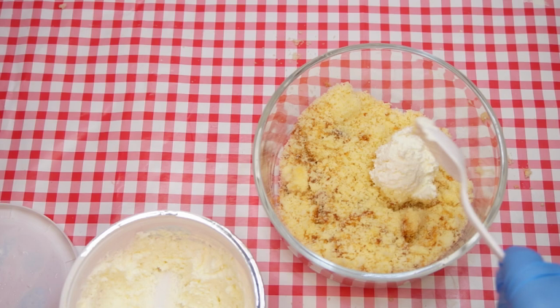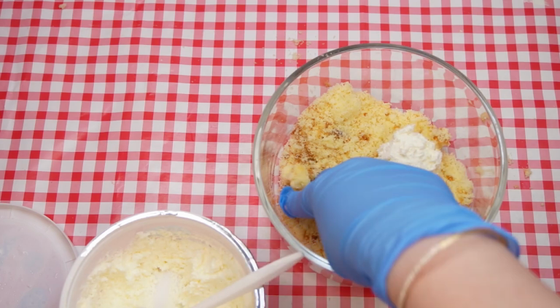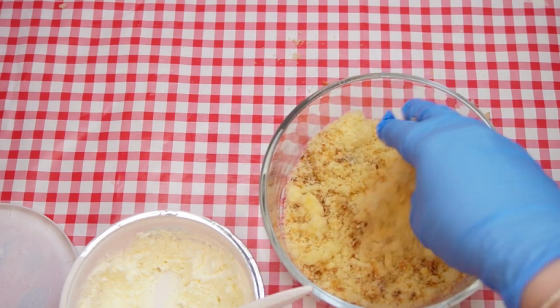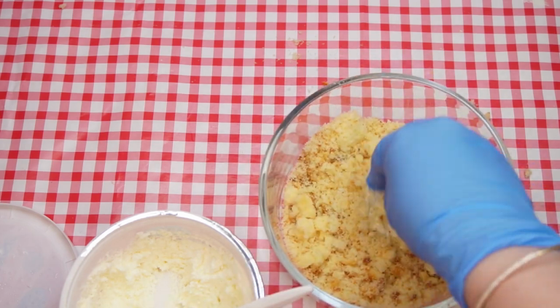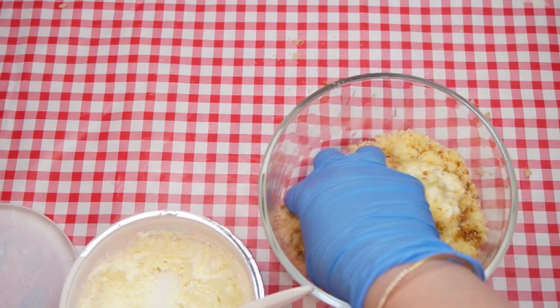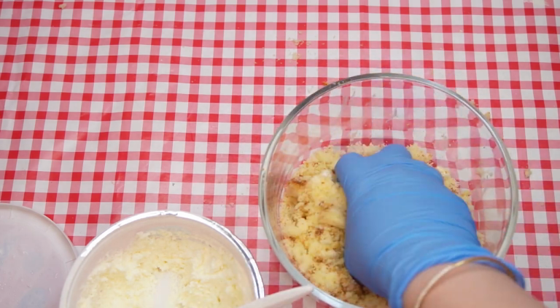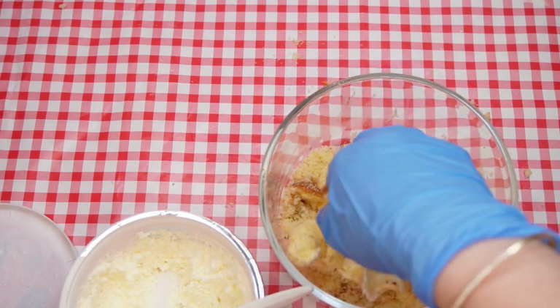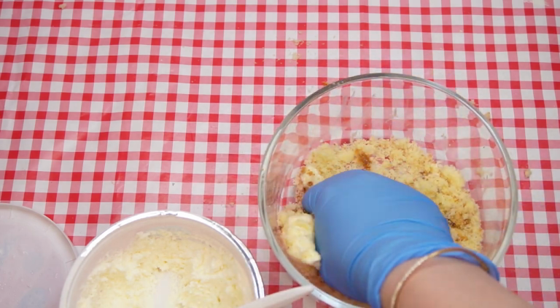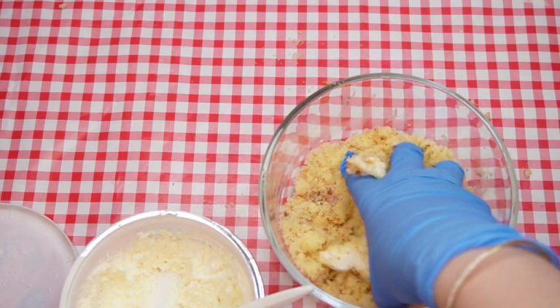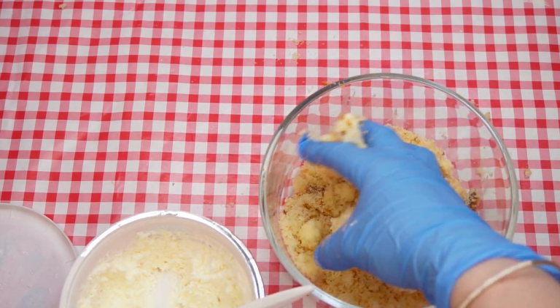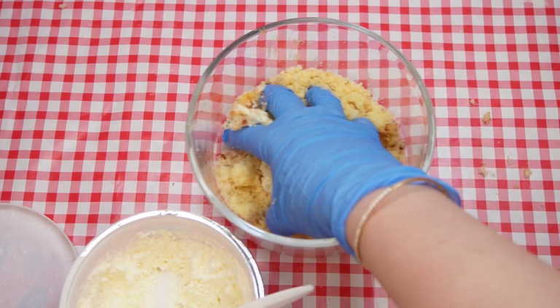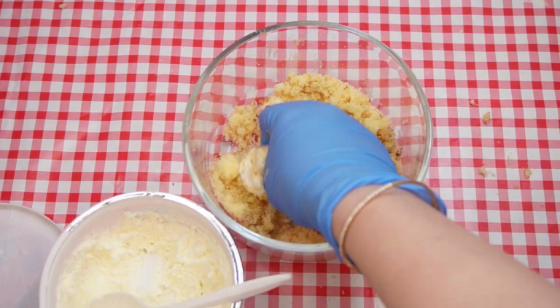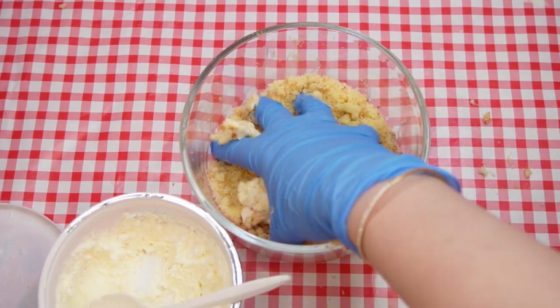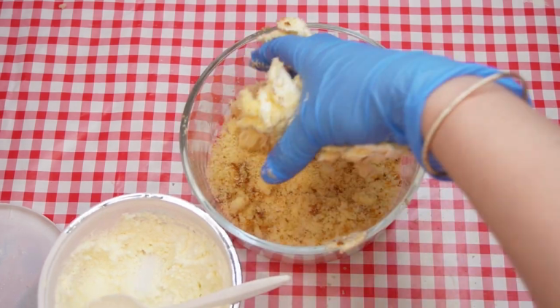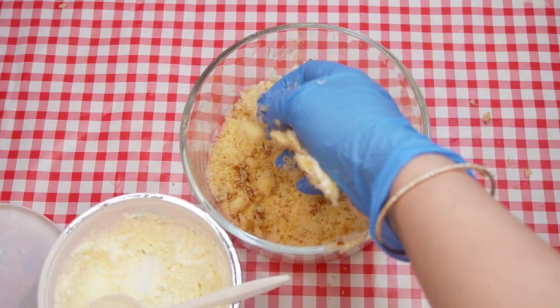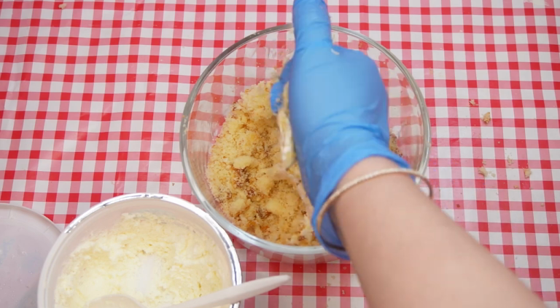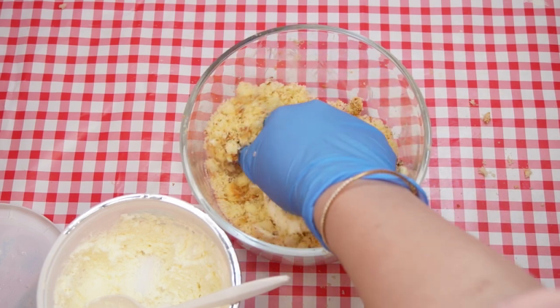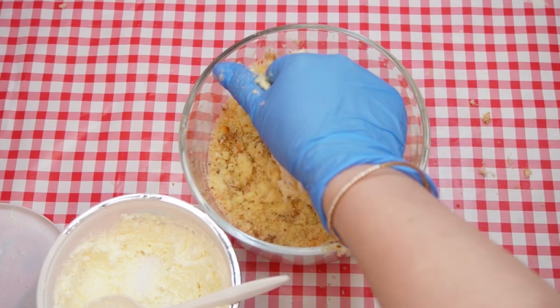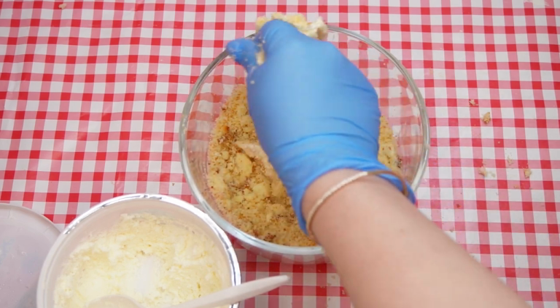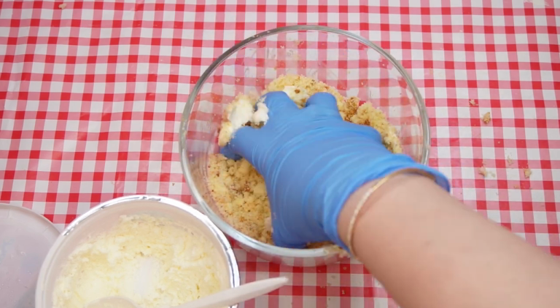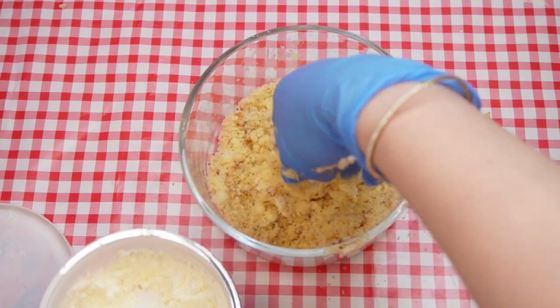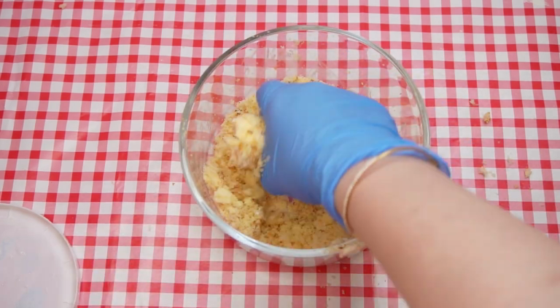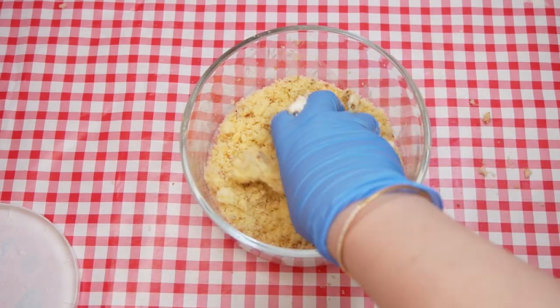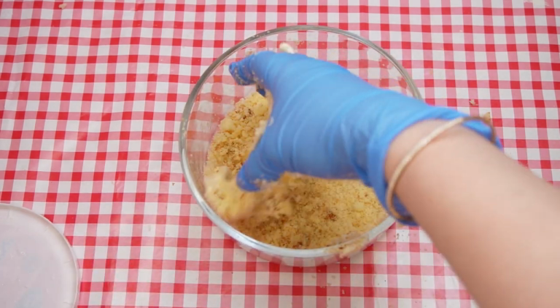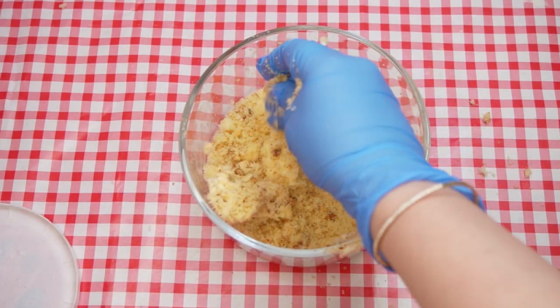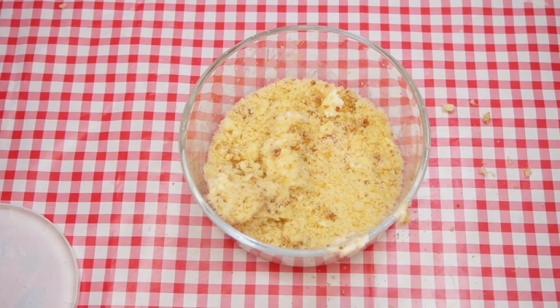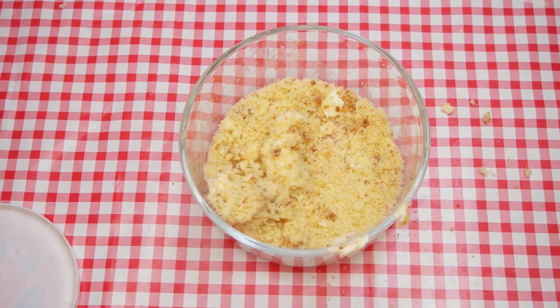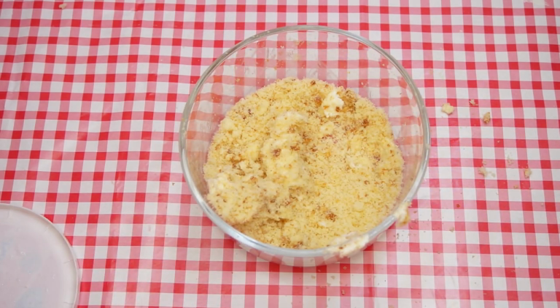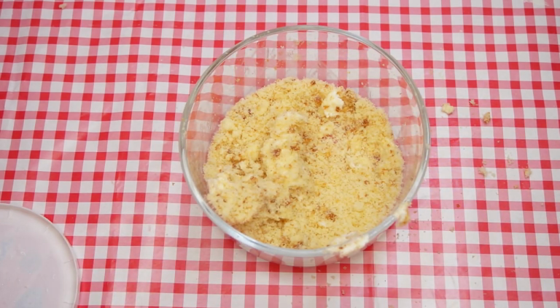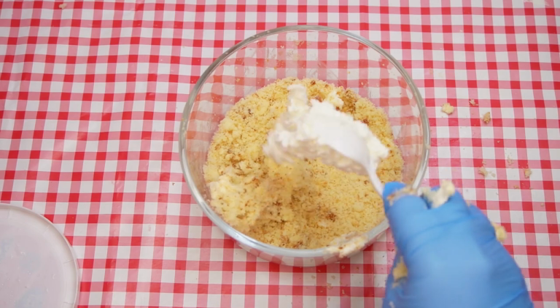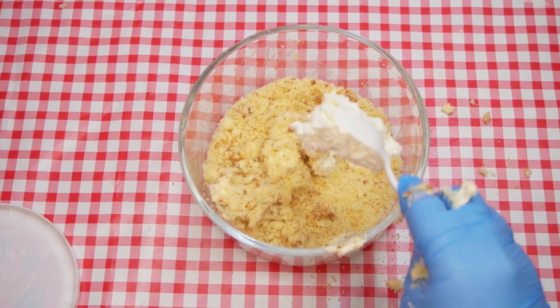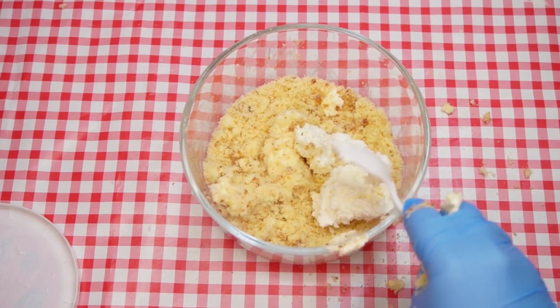Do you know why we dip our apples specifically in bee honey? Why not dip them in sugar? The answer to our question lies in the fact that a bee stings but also makes honey. Let's explain.